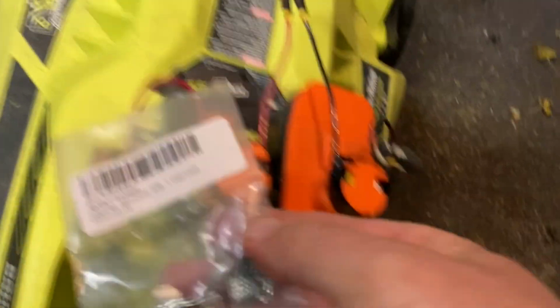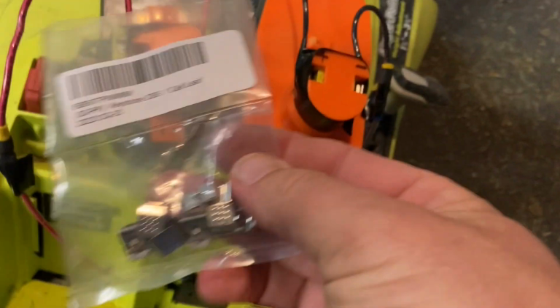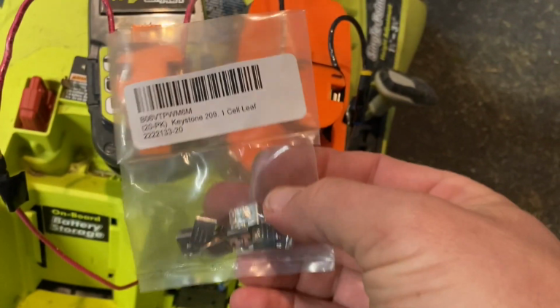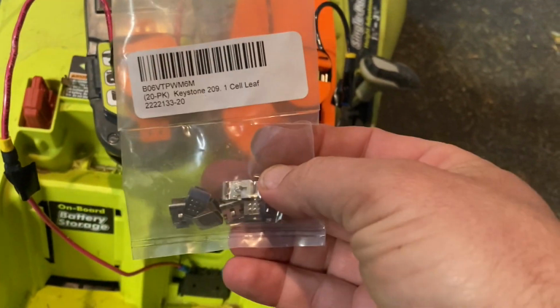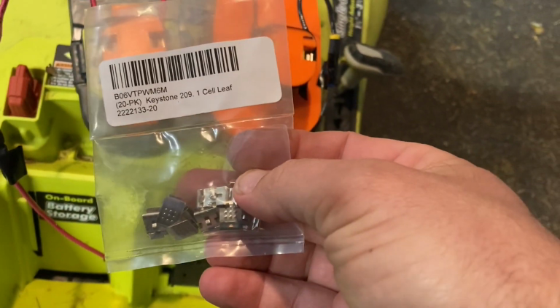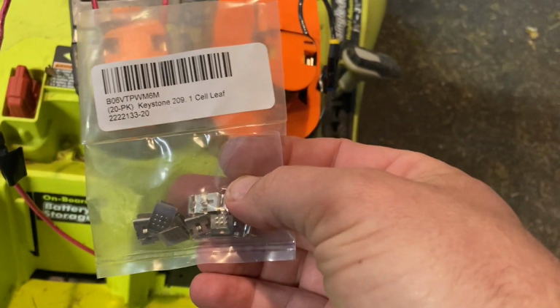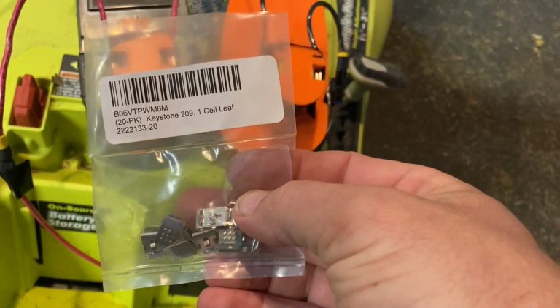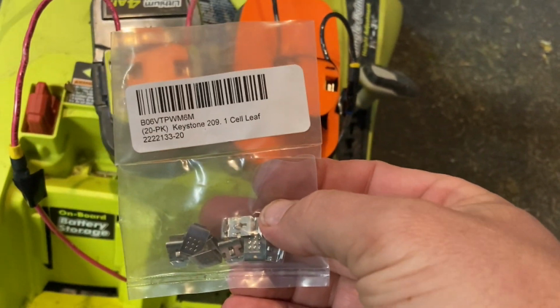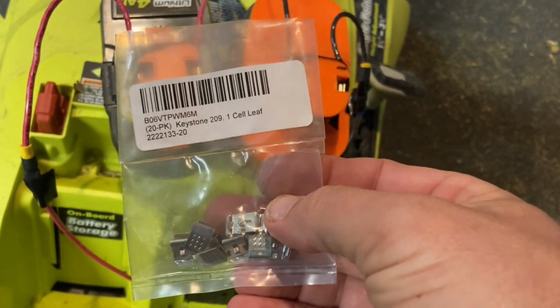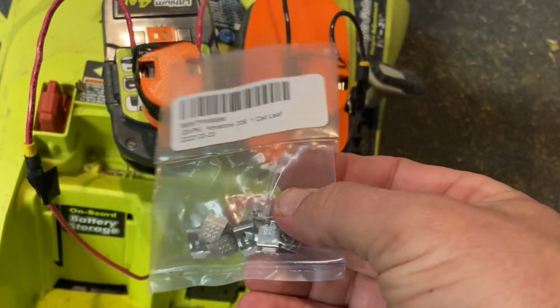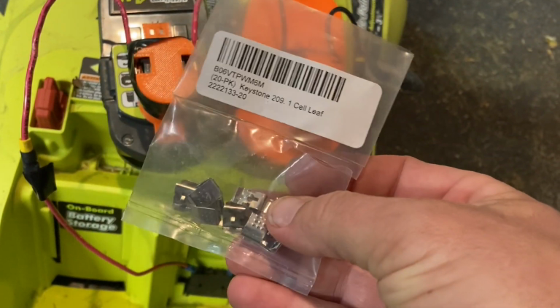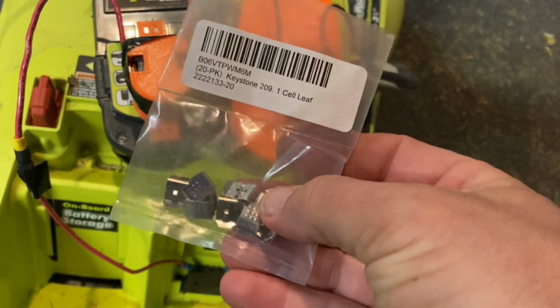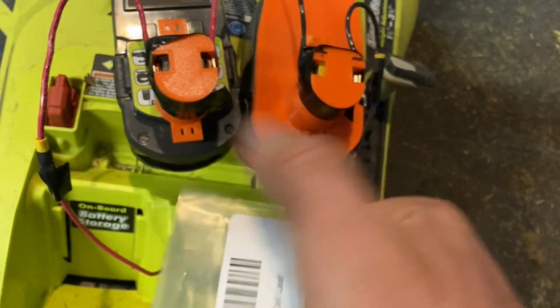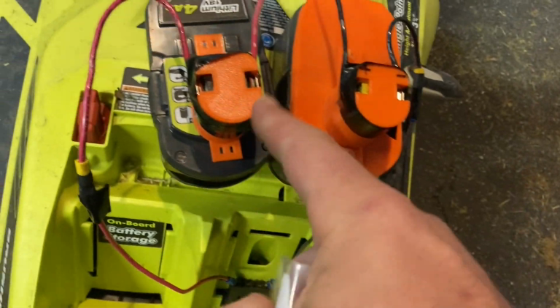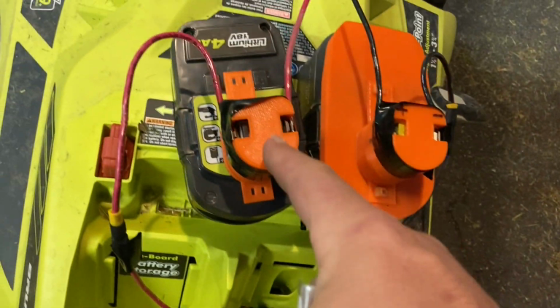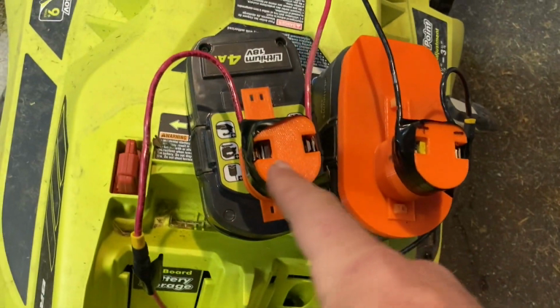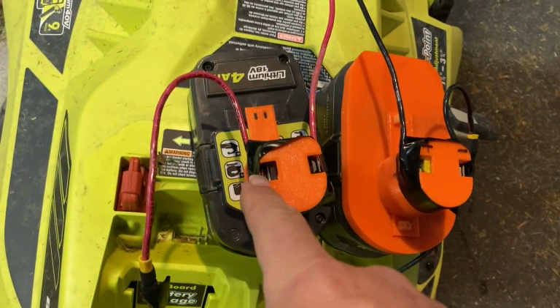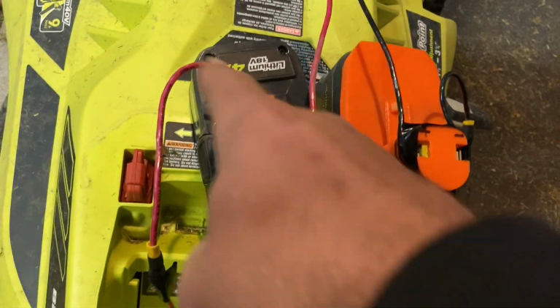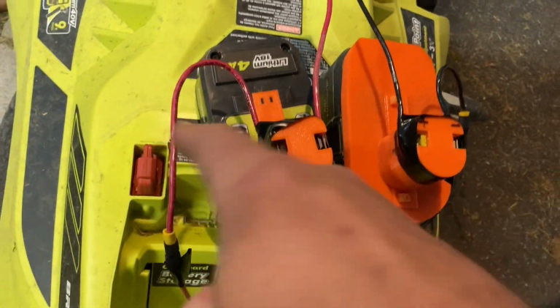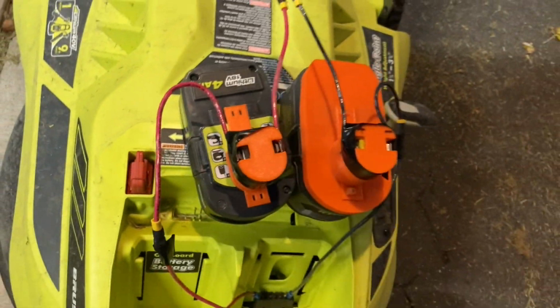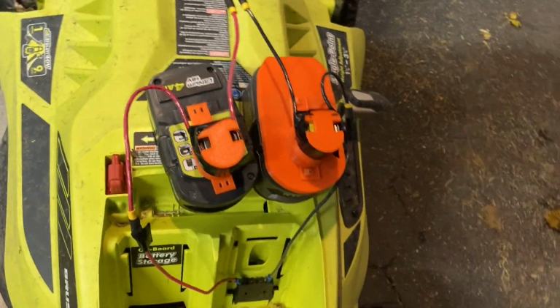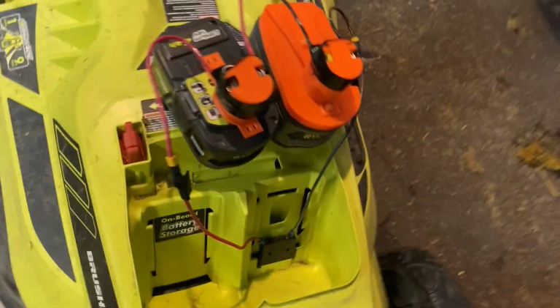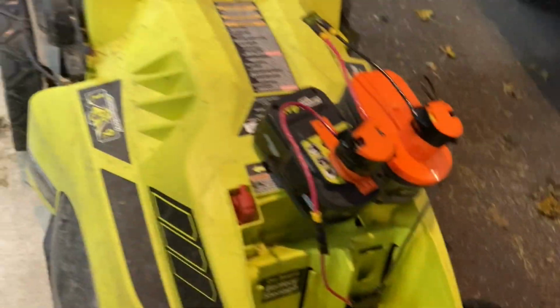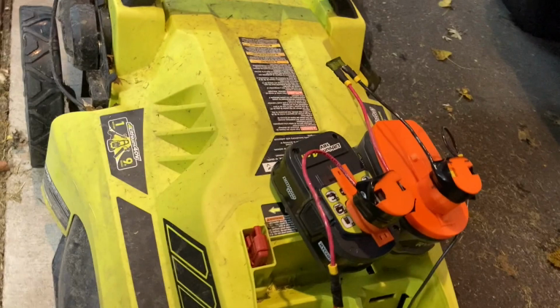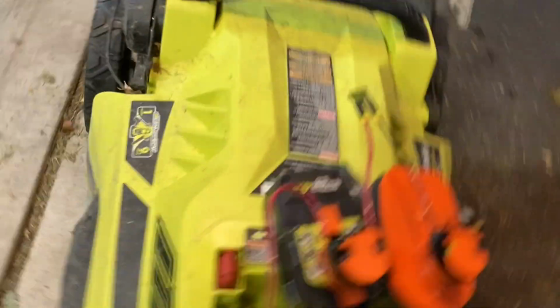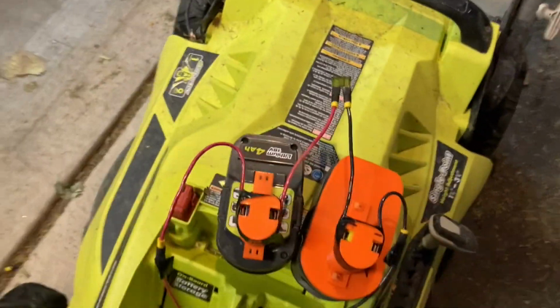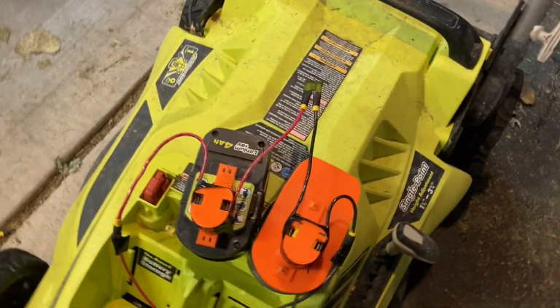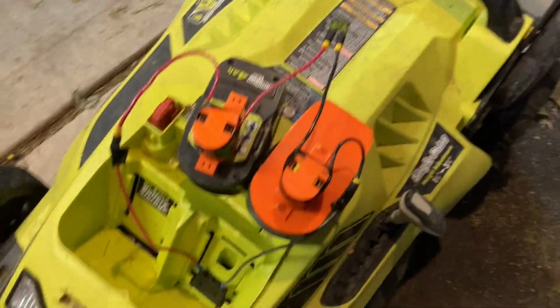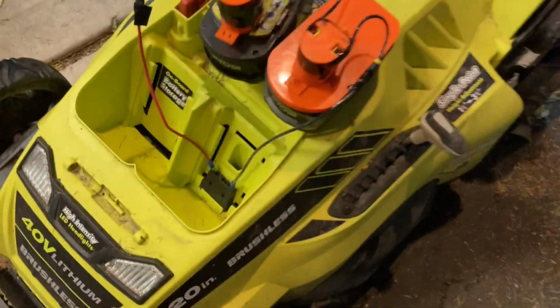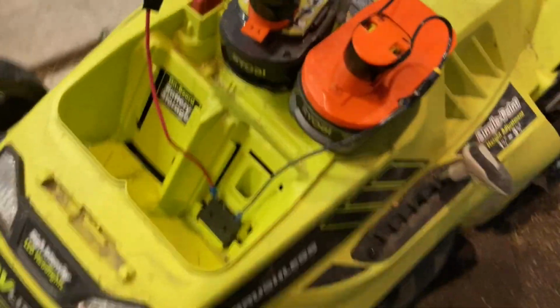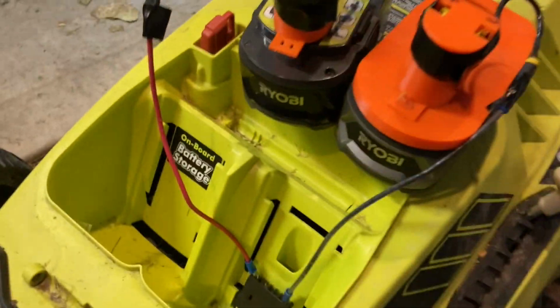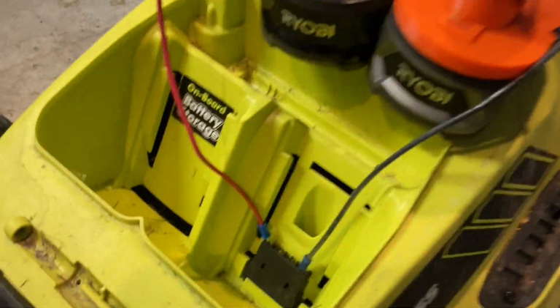It's just a couple of these little Keystone 209 clips that go right onto the plastic, and I soldered on a wire. And I thought, well, if I've got two of these in series, fully charged, that's 40 volts.